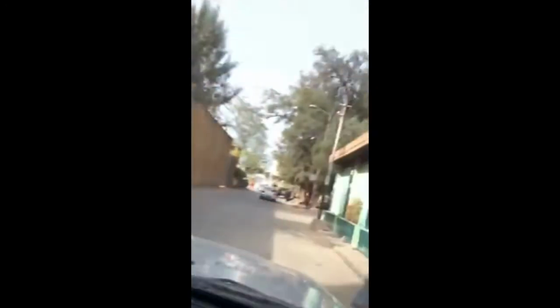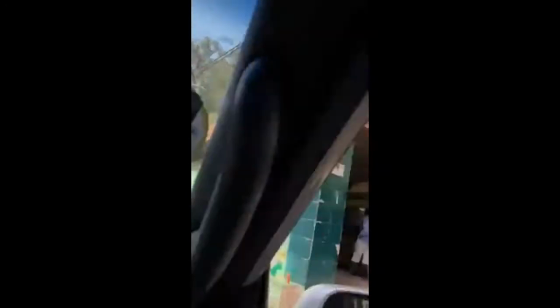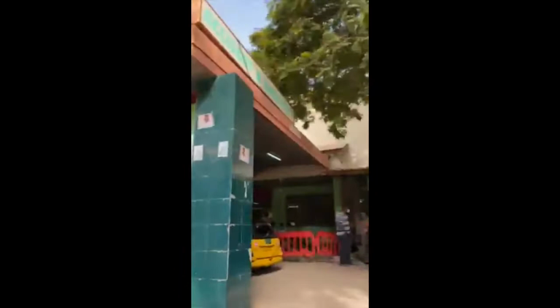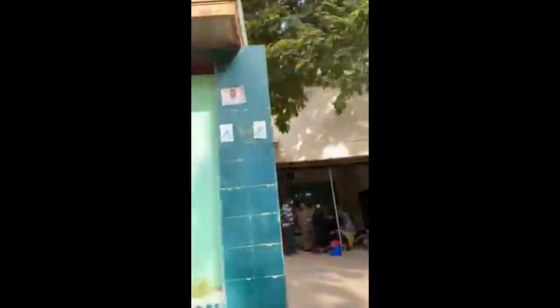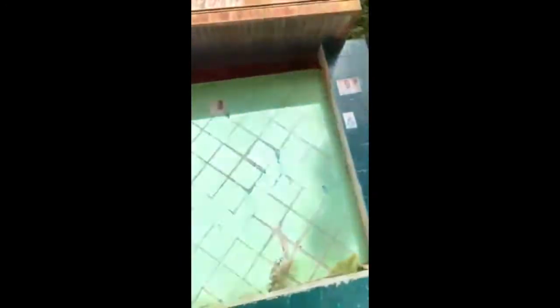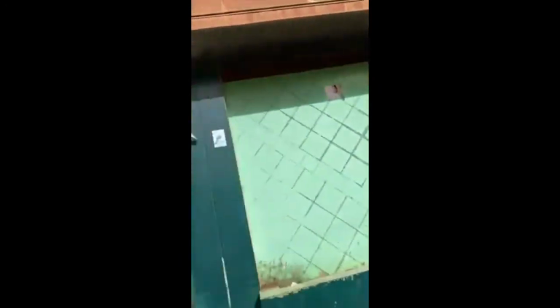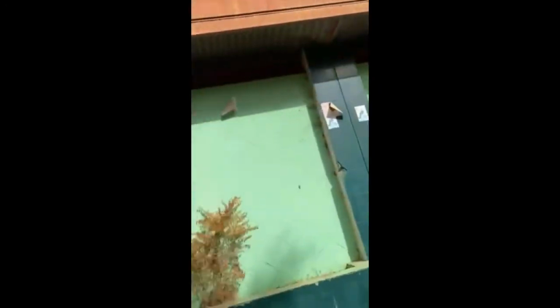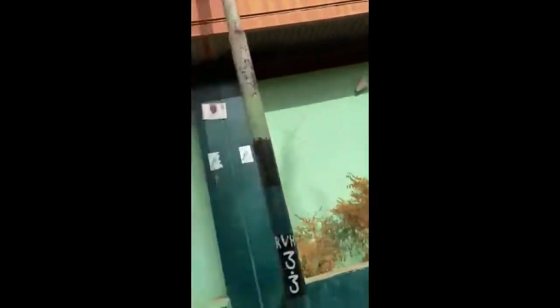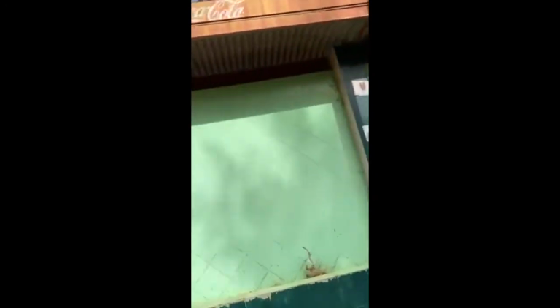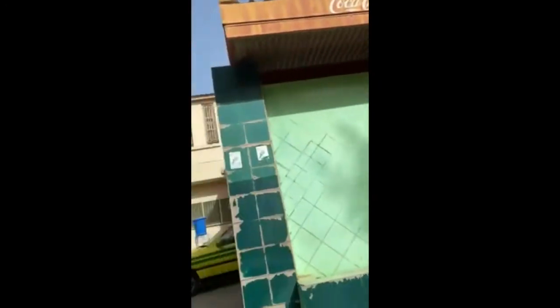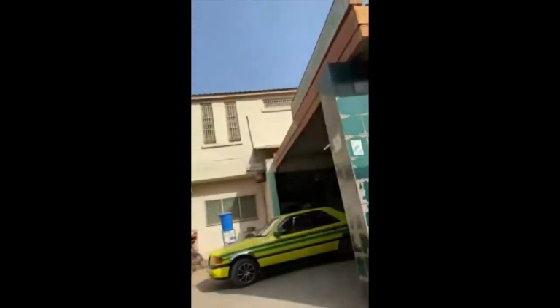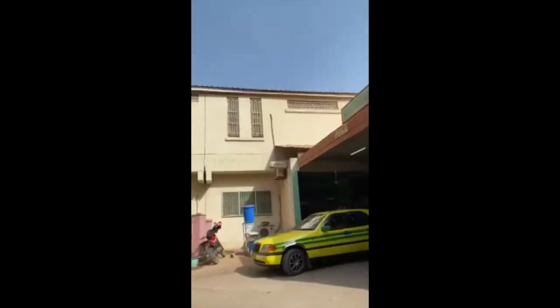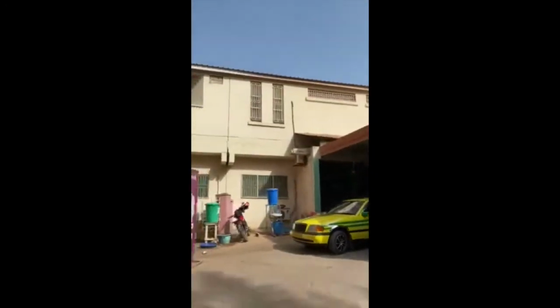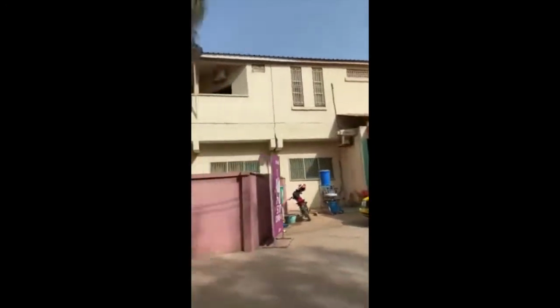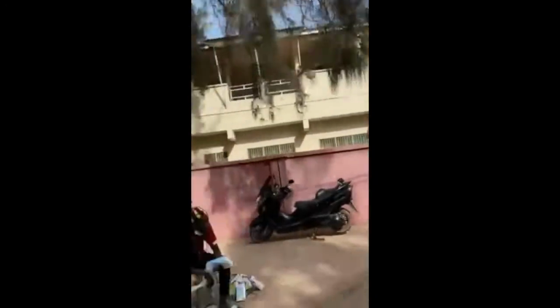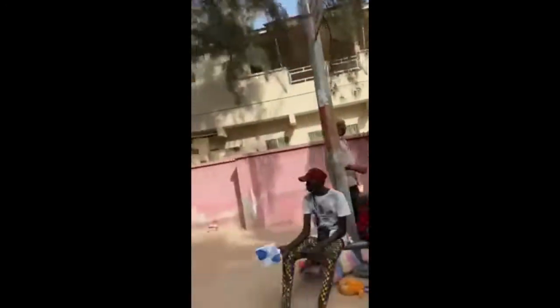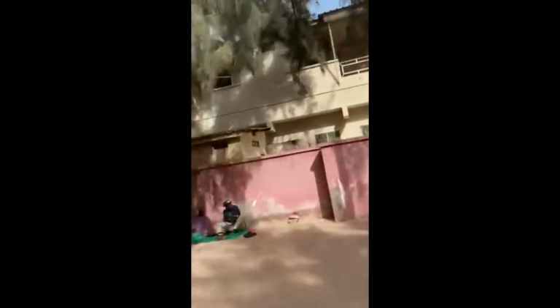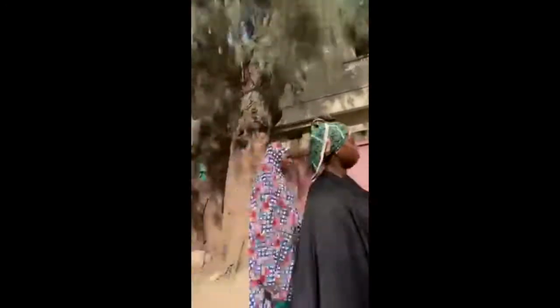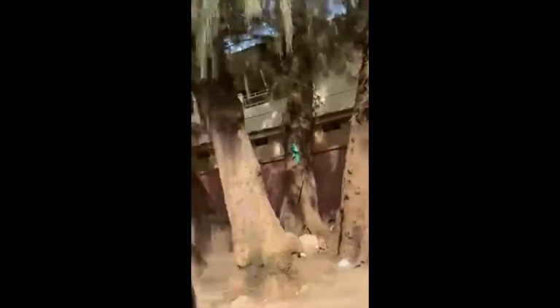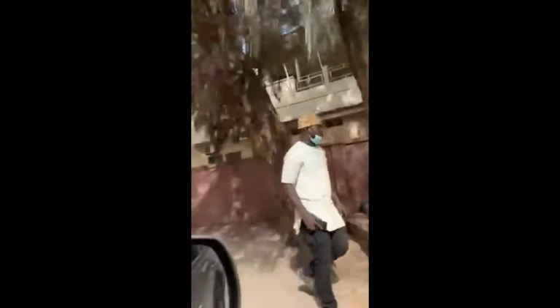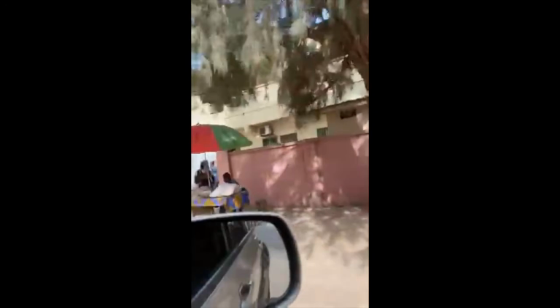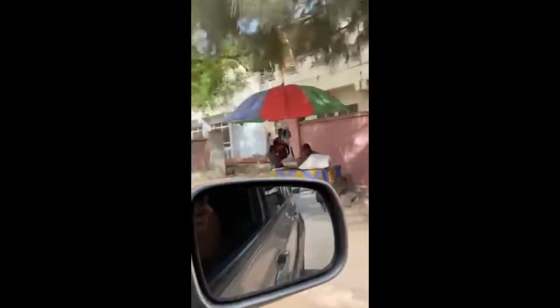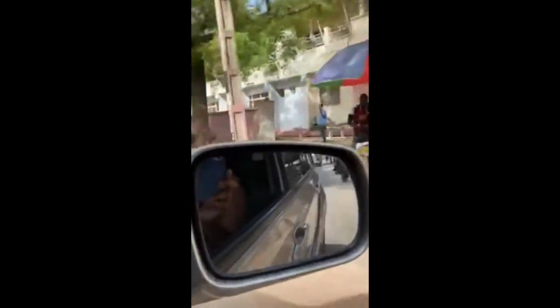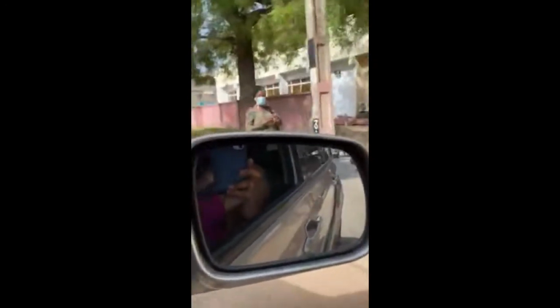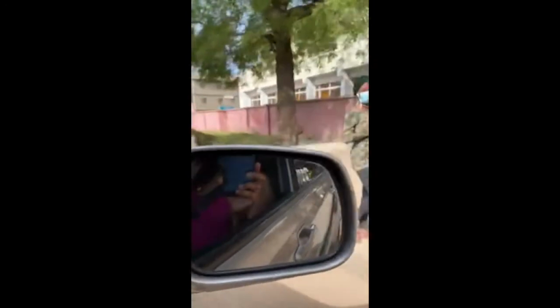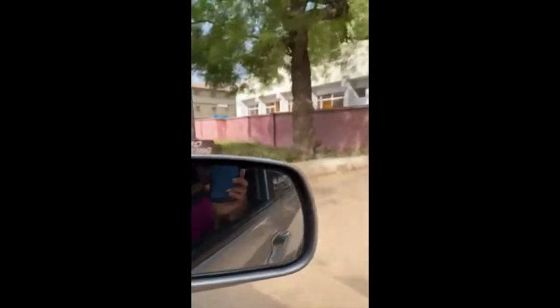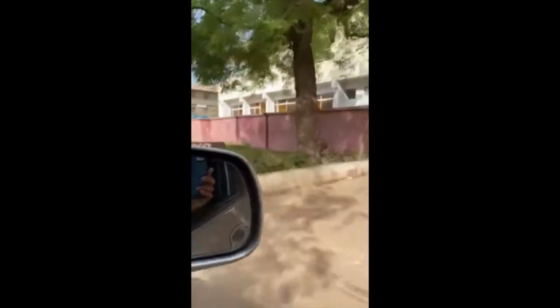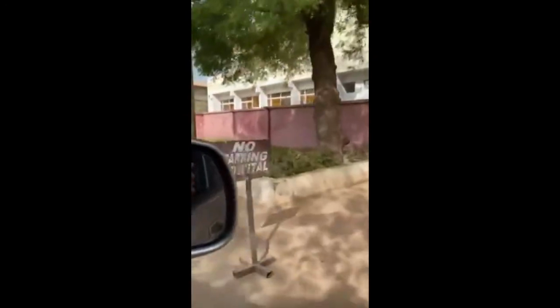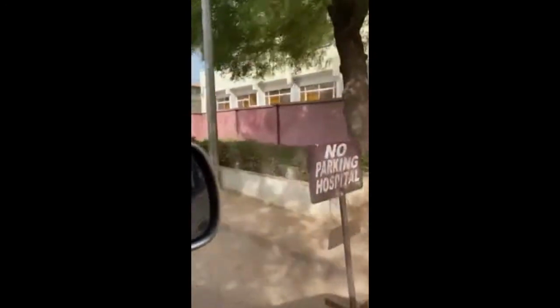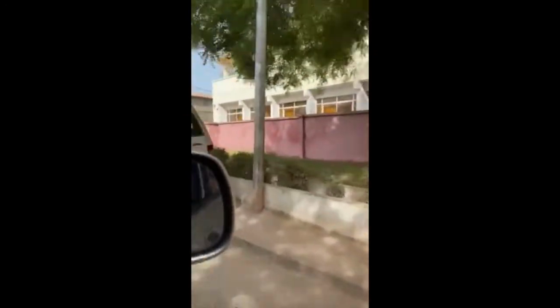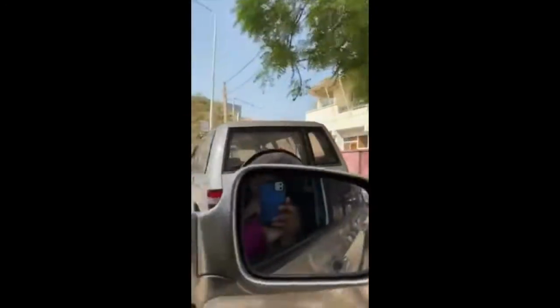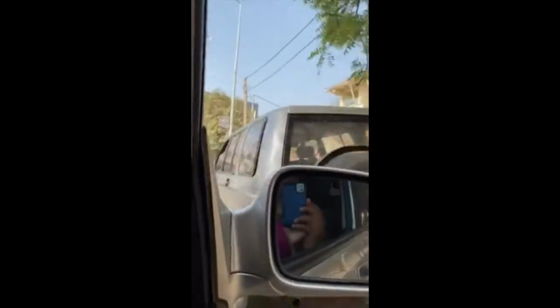And some more of that hospital over there — this is the emergency part of the hospital. That hospital was humongous. No parking at the hospital.